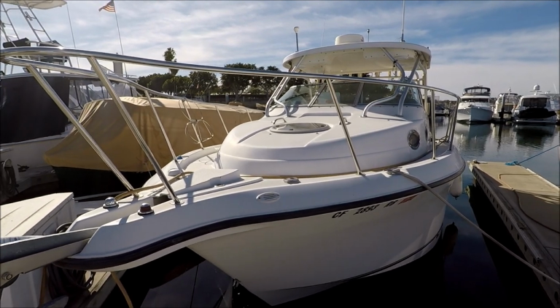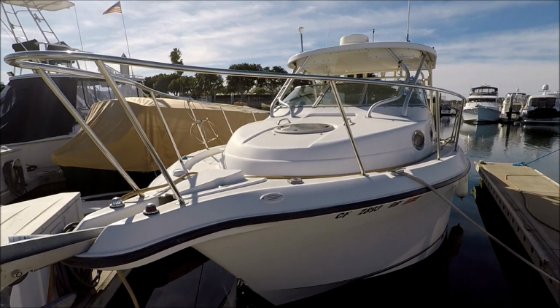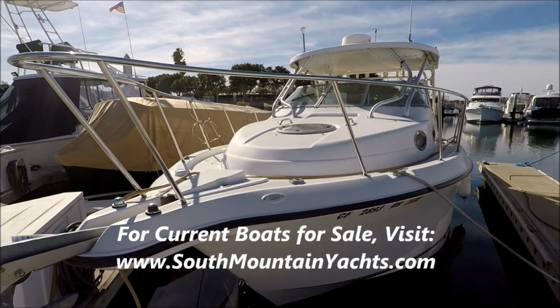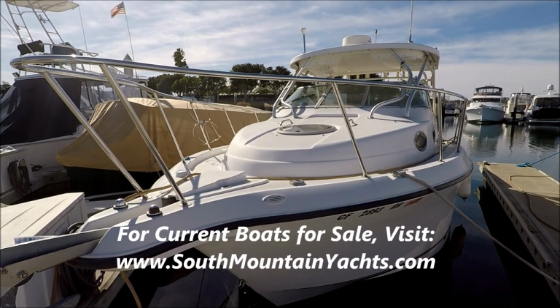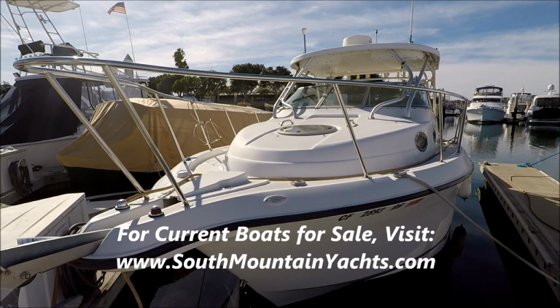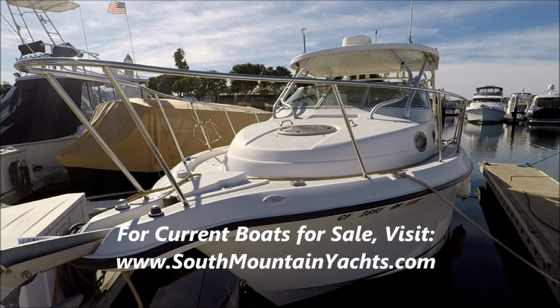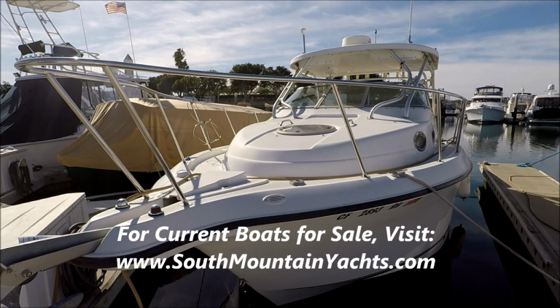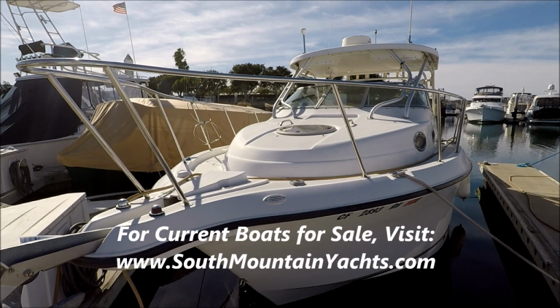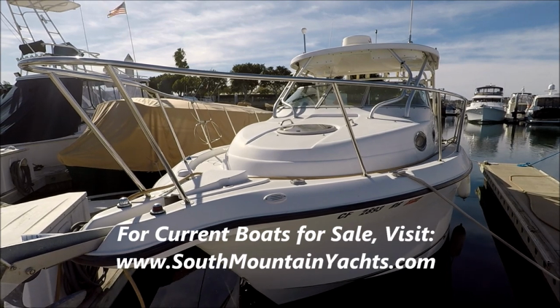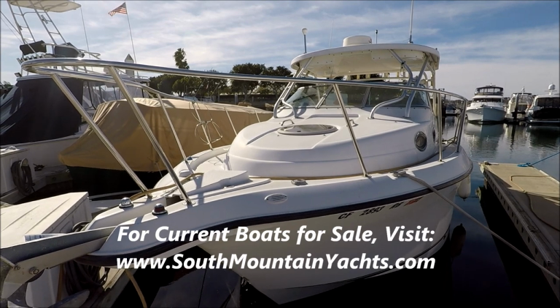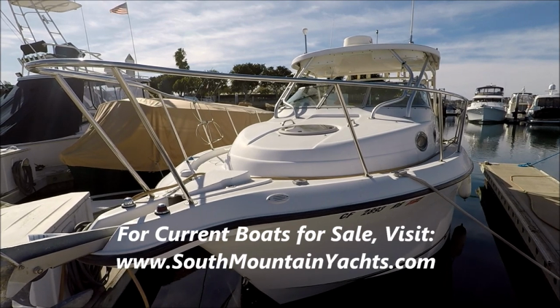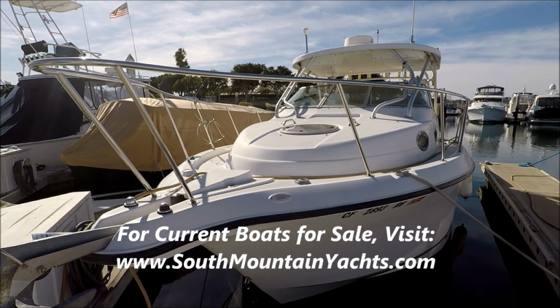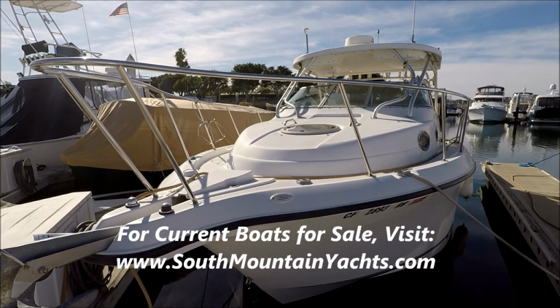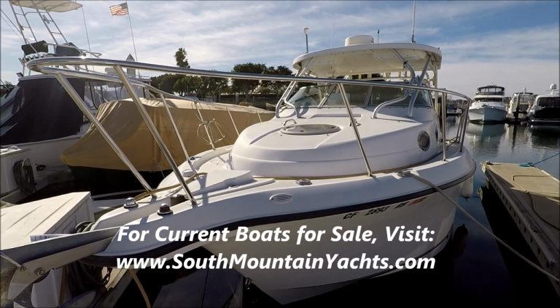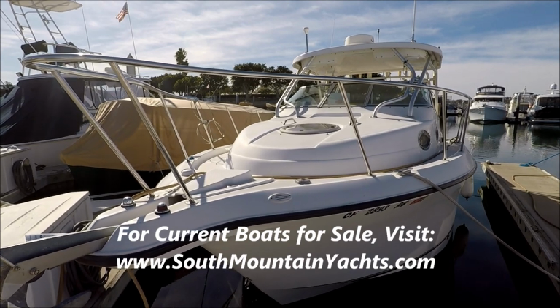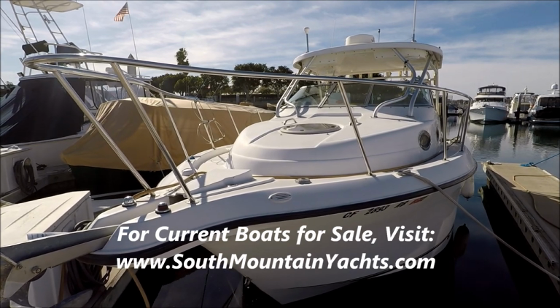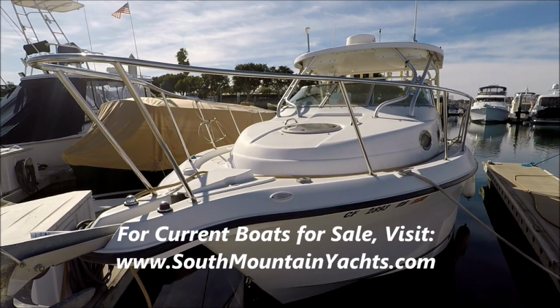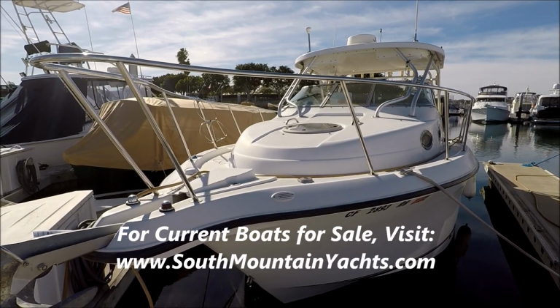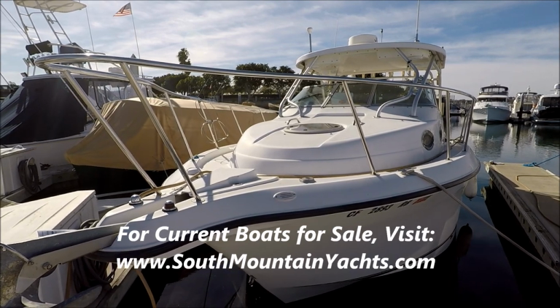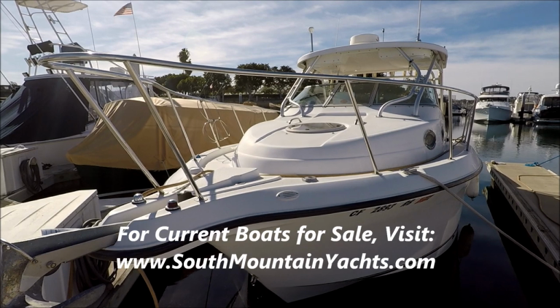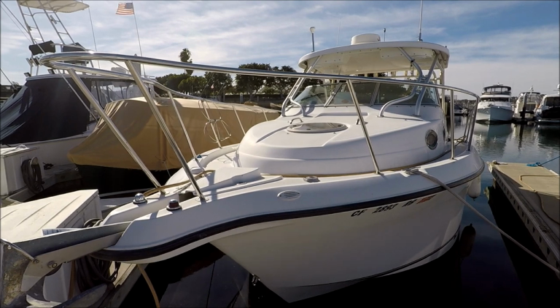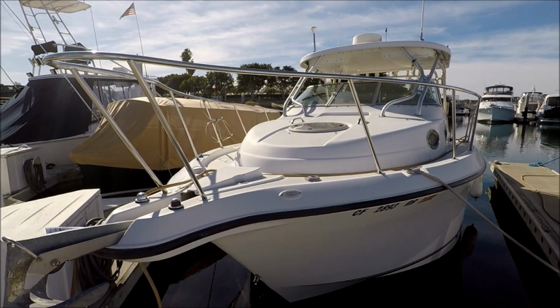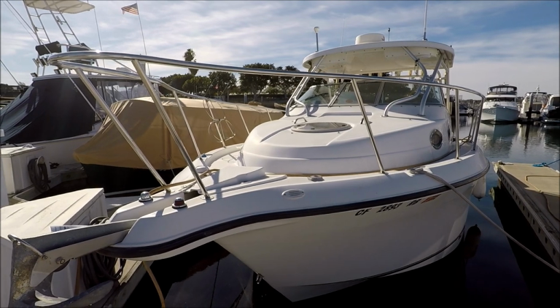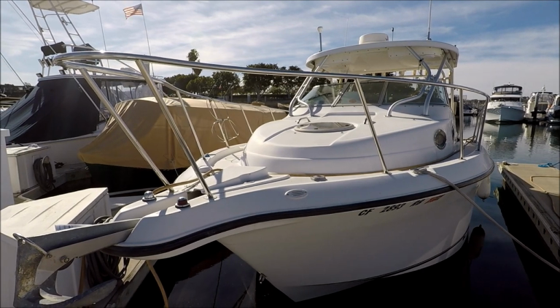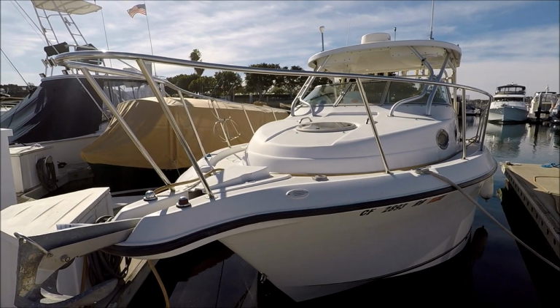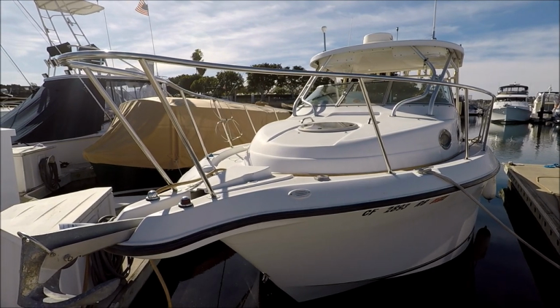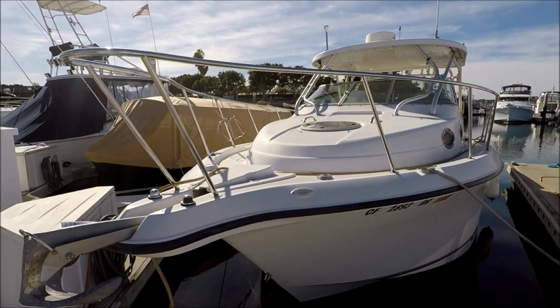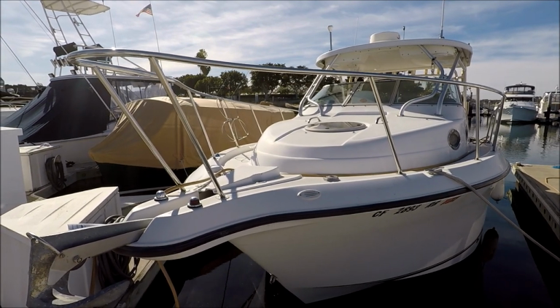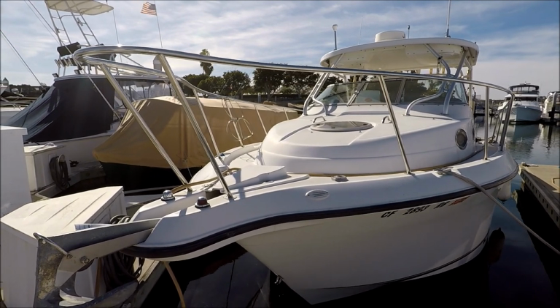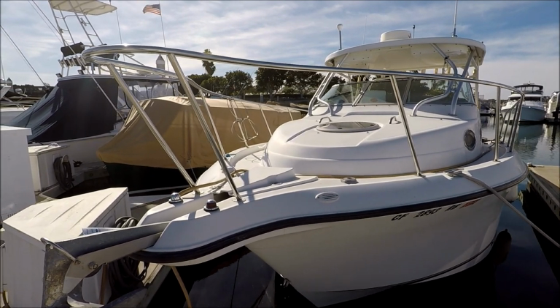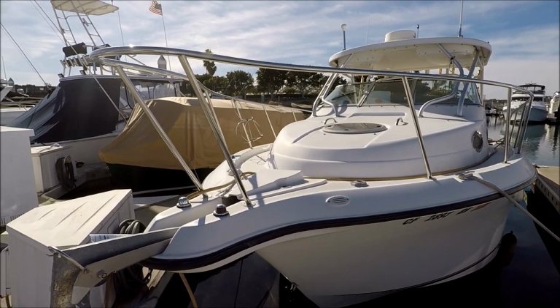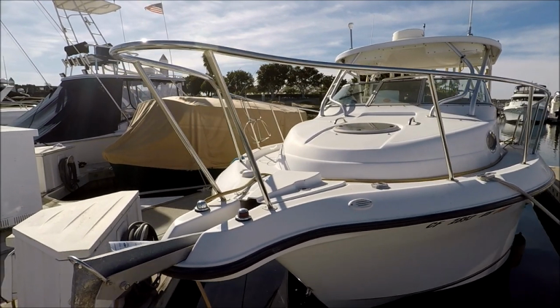Starting off here at the bow, we see we've got a lot of features on this boat: 30-amp shore power, factory hardtop, aggressive decking, and a covered windlass.